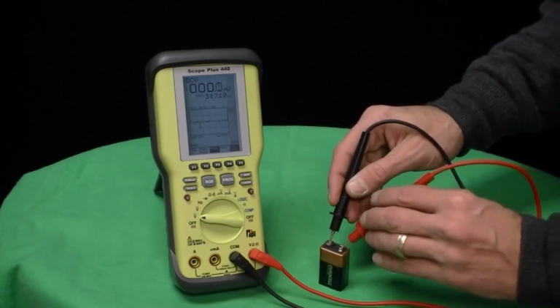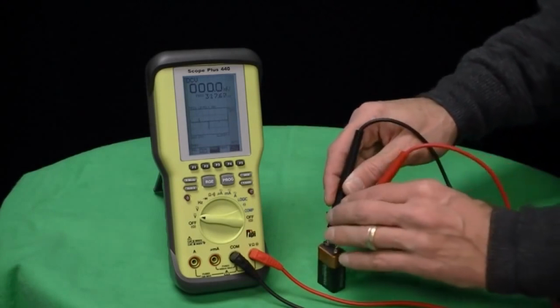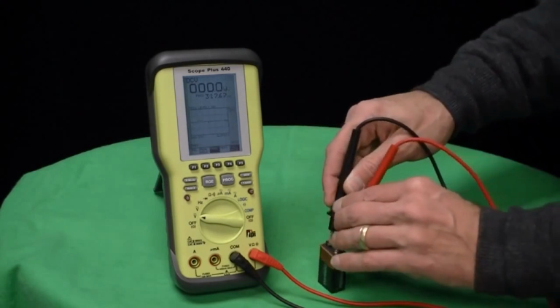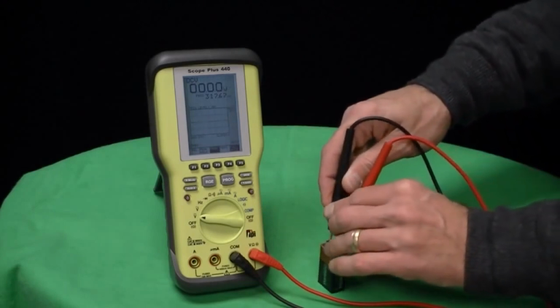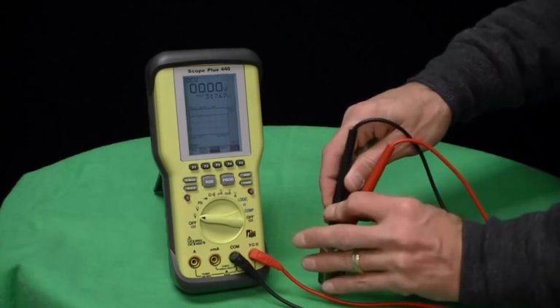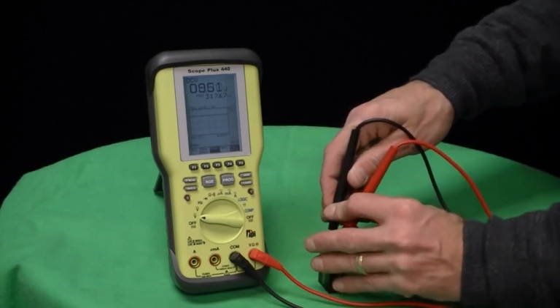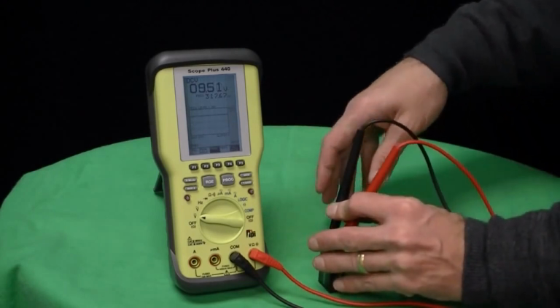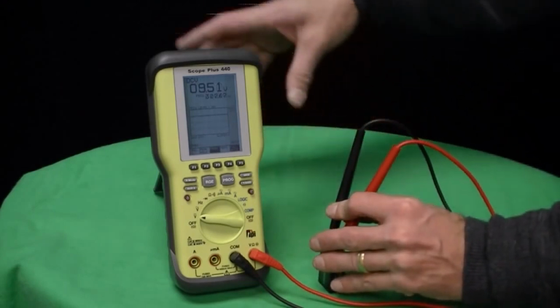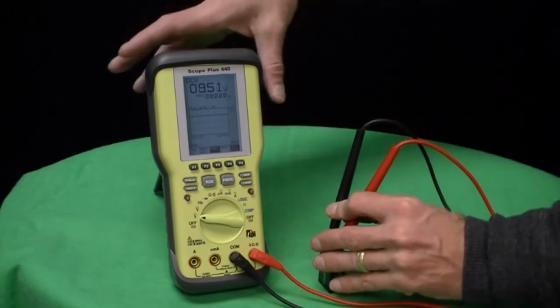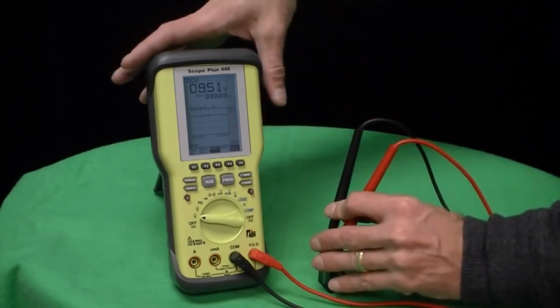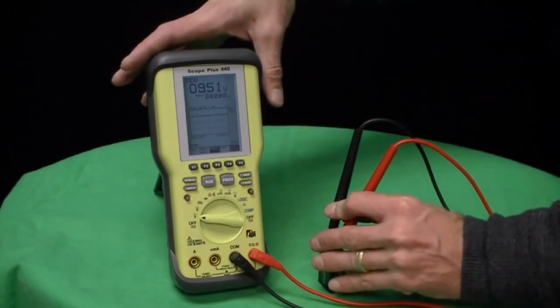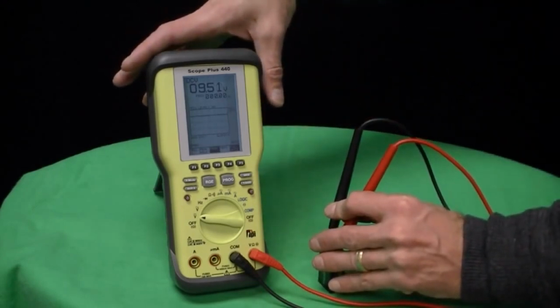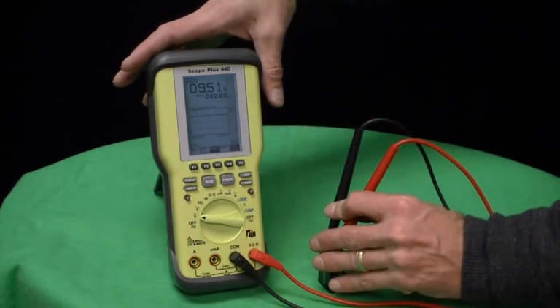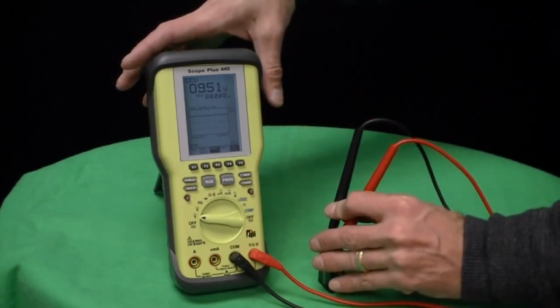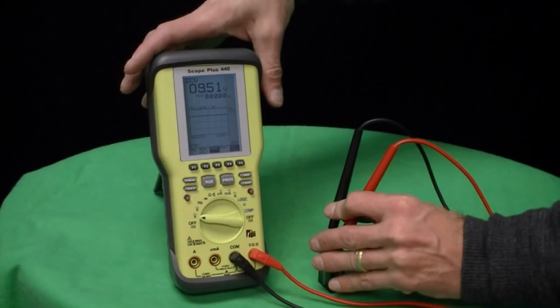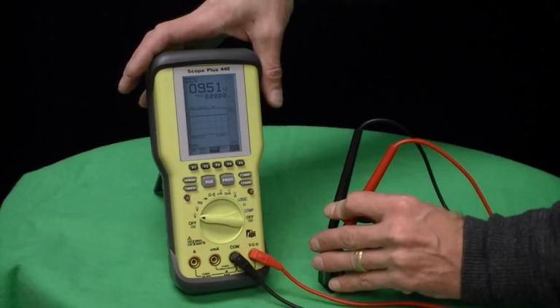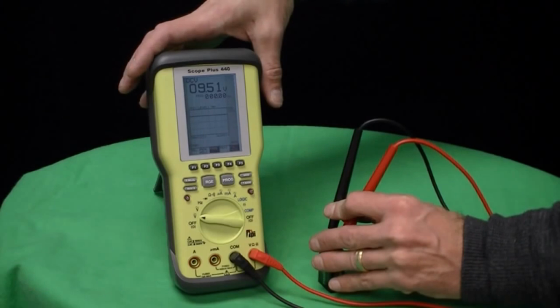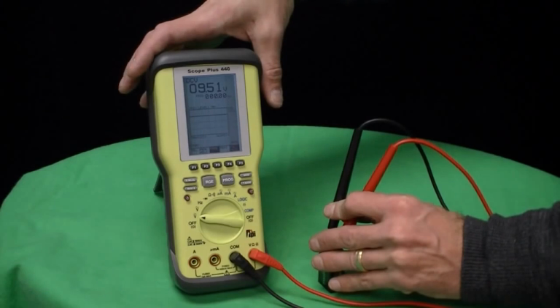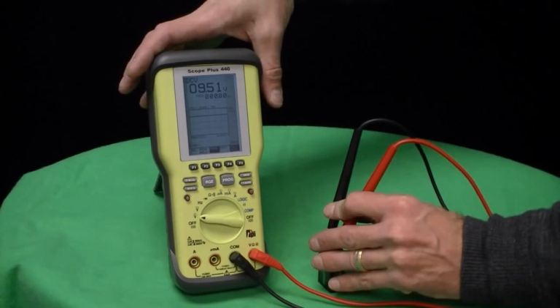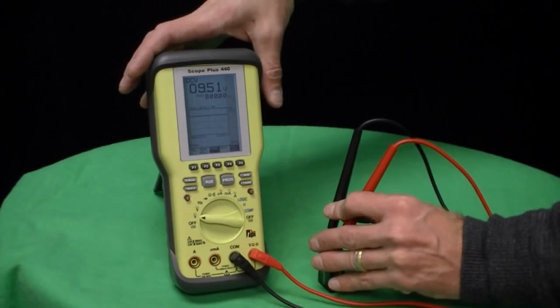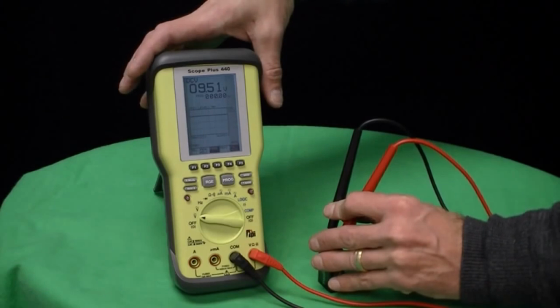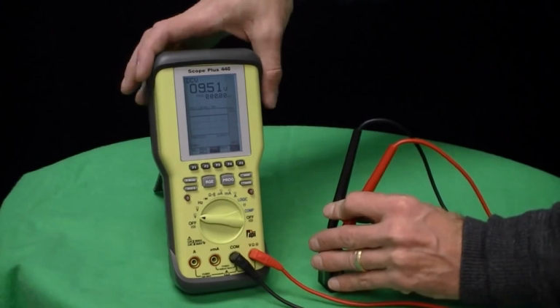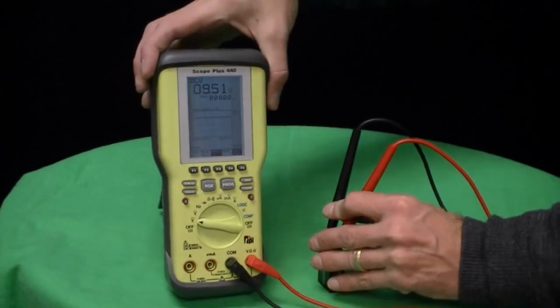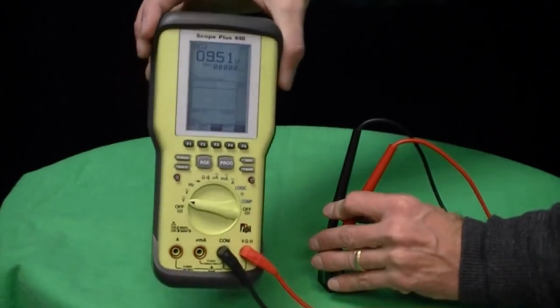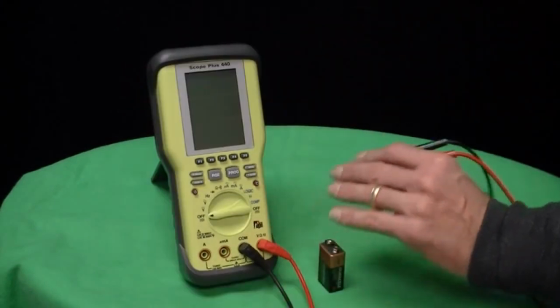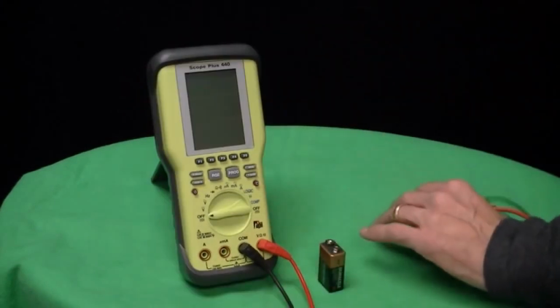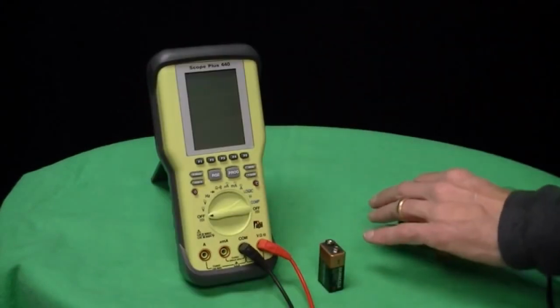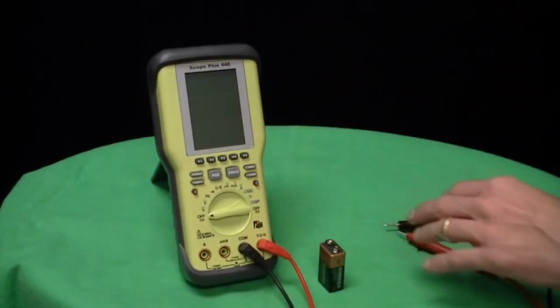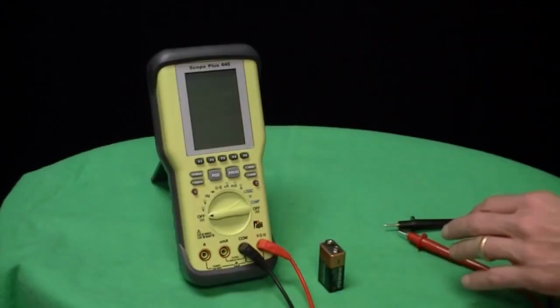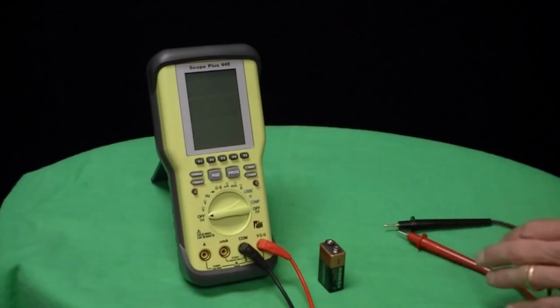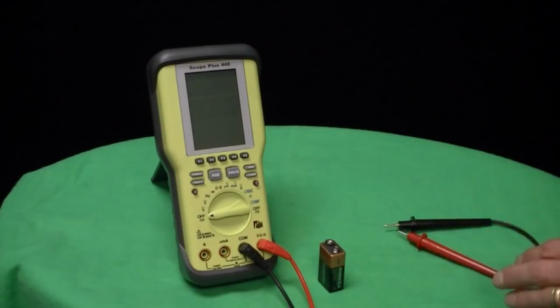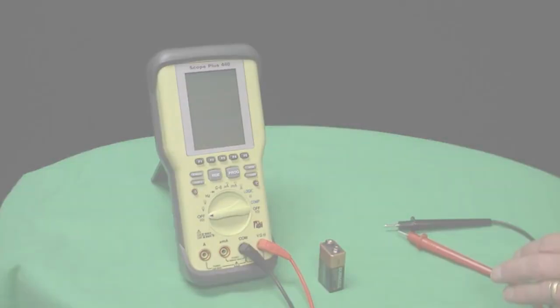There is IEC 1010 overvoltage protection, CAT 2 to 1,000 volts and CAT 3 to 600 volts. It does carry a limited 3-year warranty.